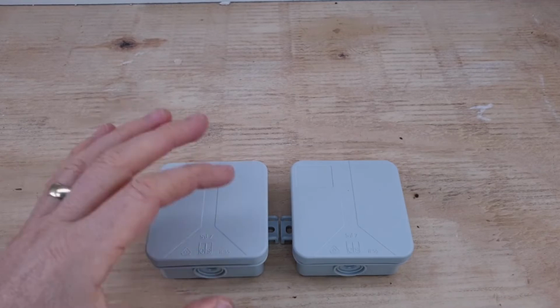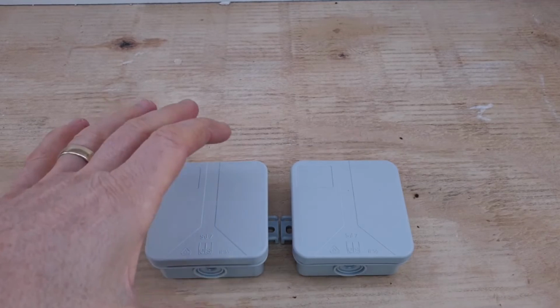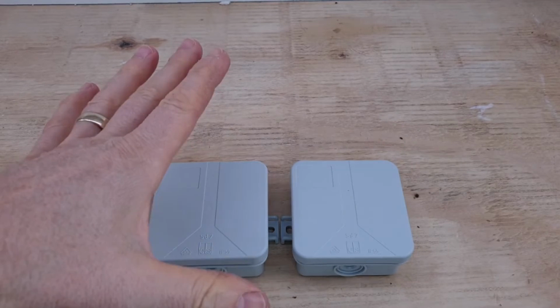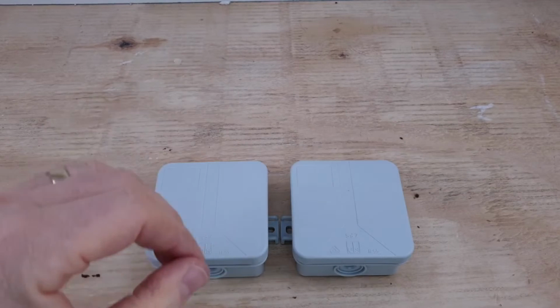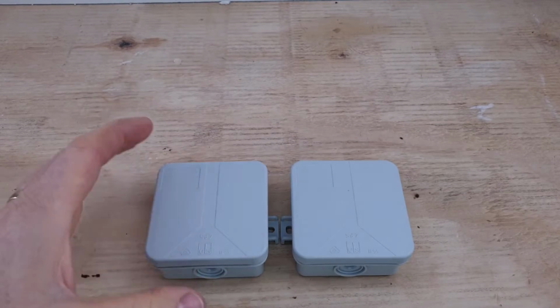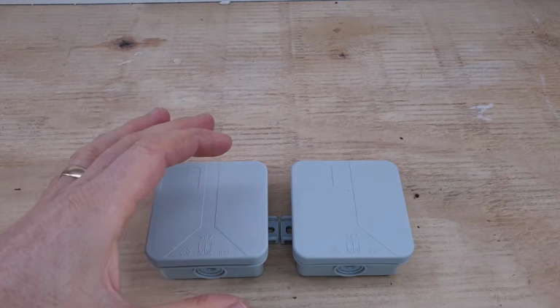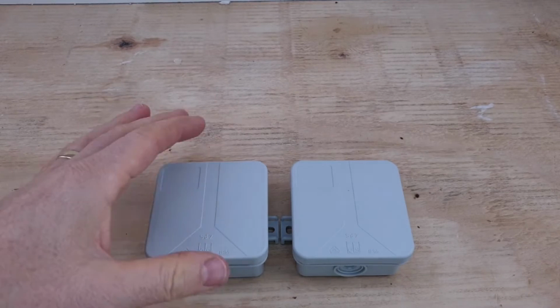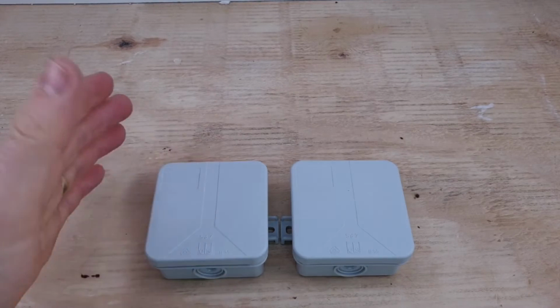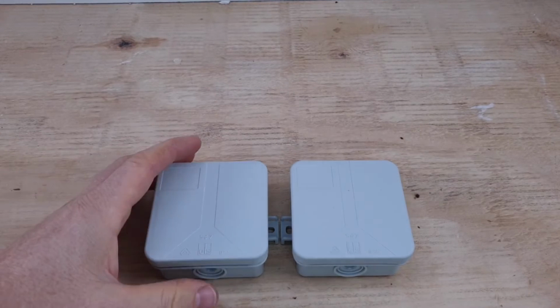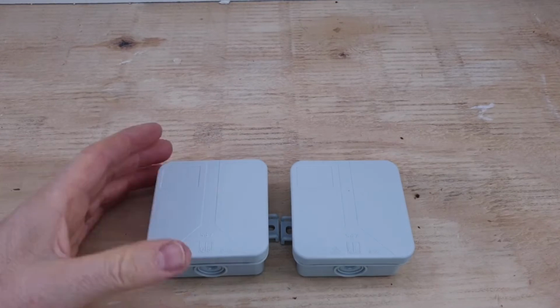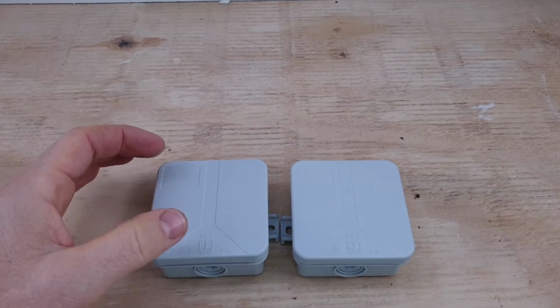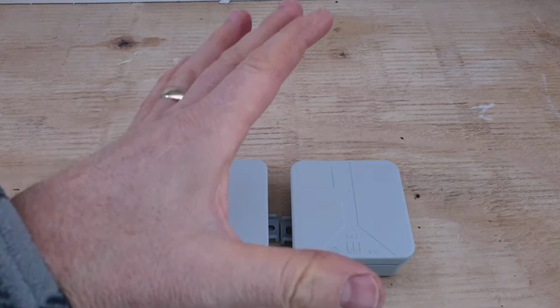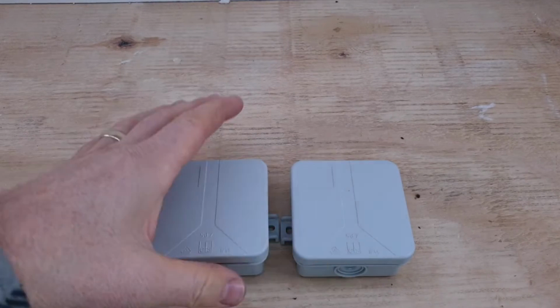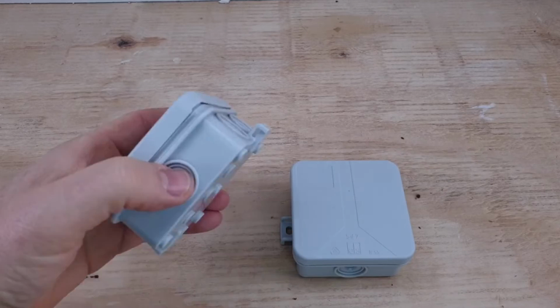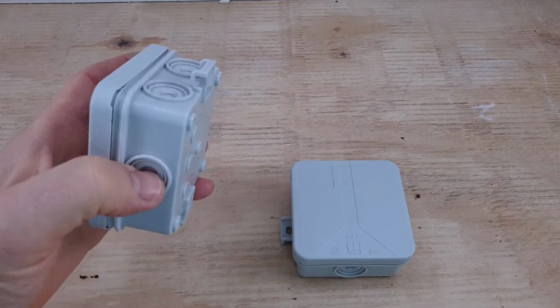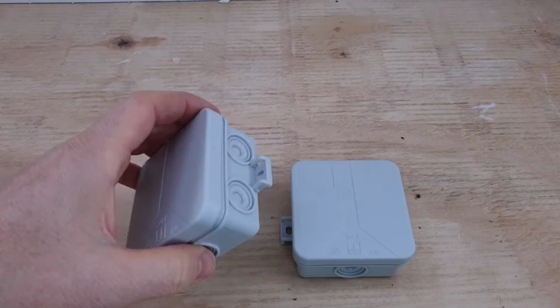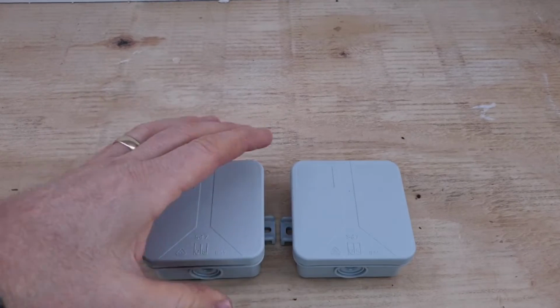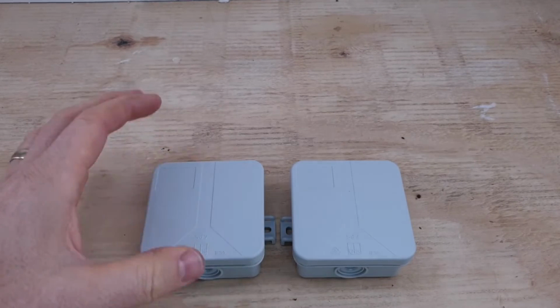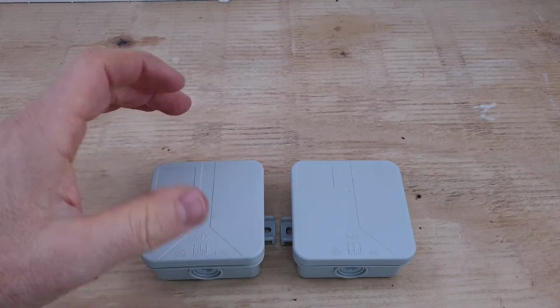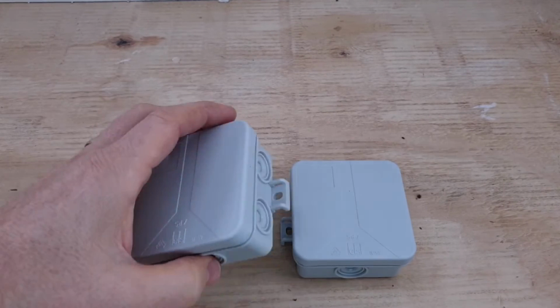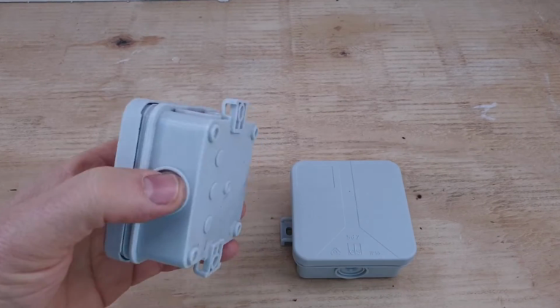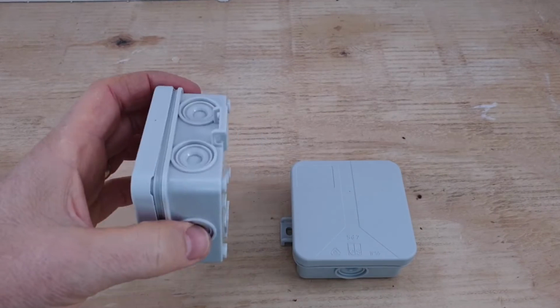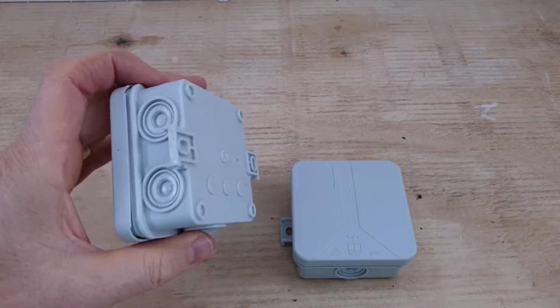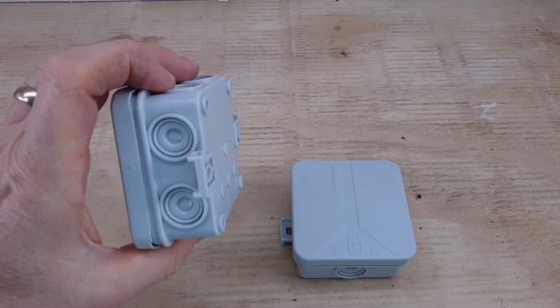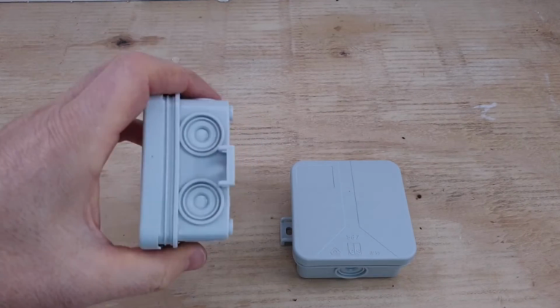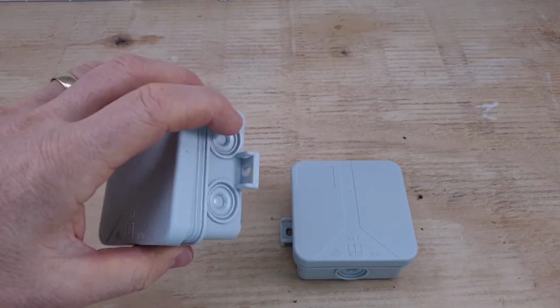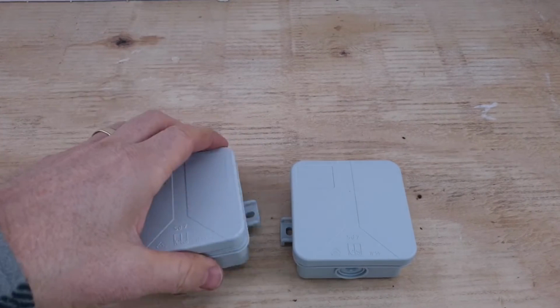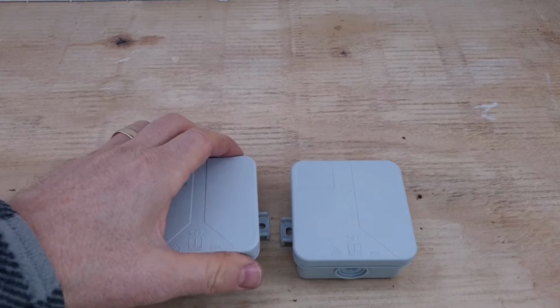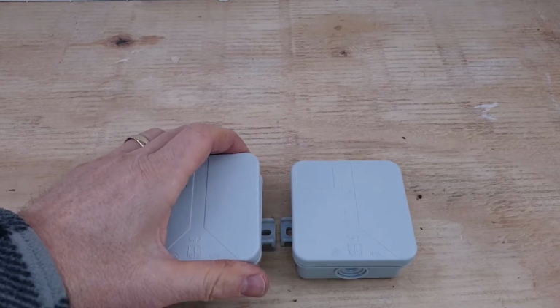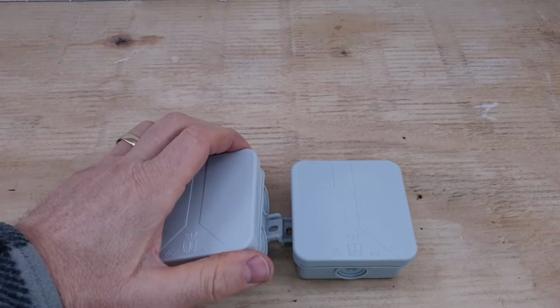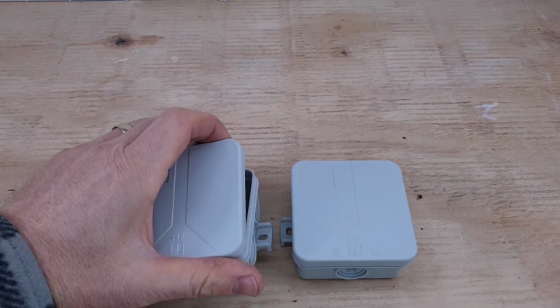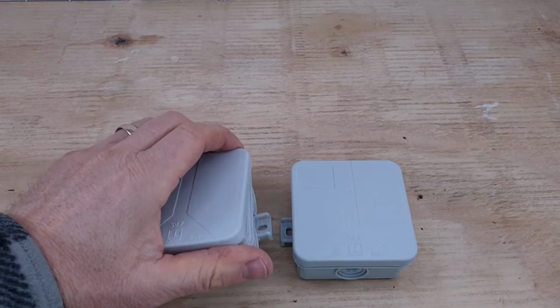Basically, the thing heats up and cools down. As it heats up, the air inside expands and squishes out of any little cracks you may have. As it cools down, it sucks air back in — but it's sucking in moist air. Then overnight it cools down and condensation forms on the surfaces inside.